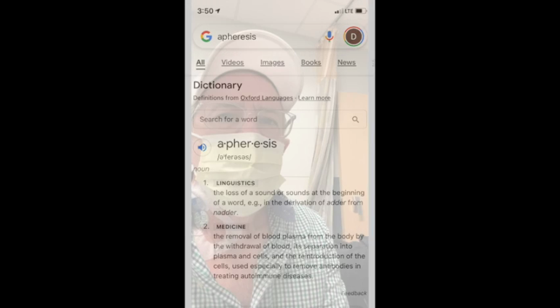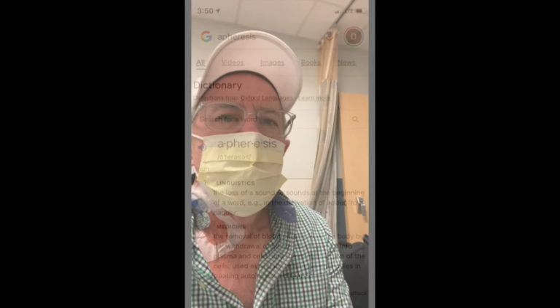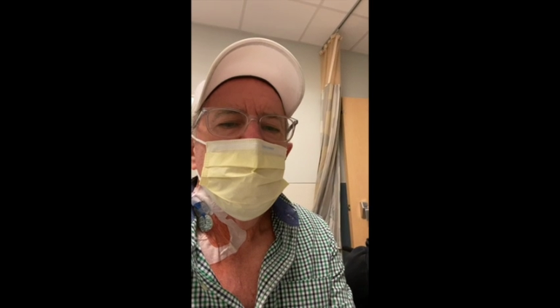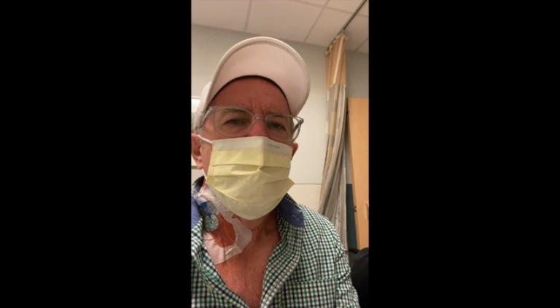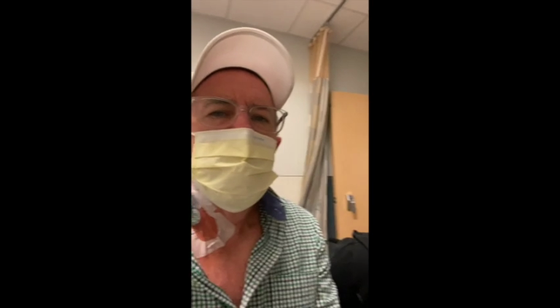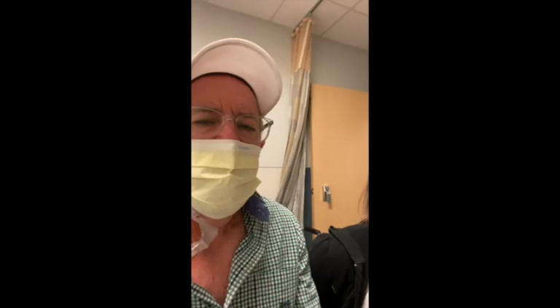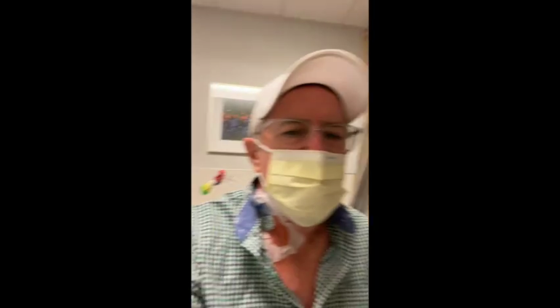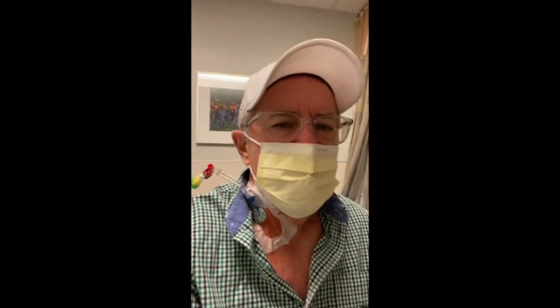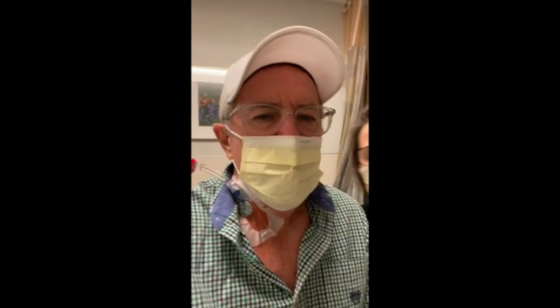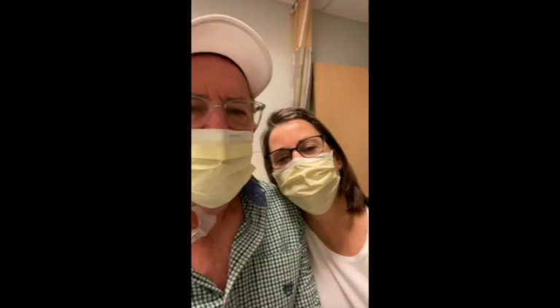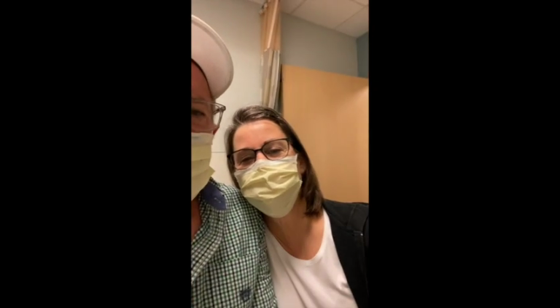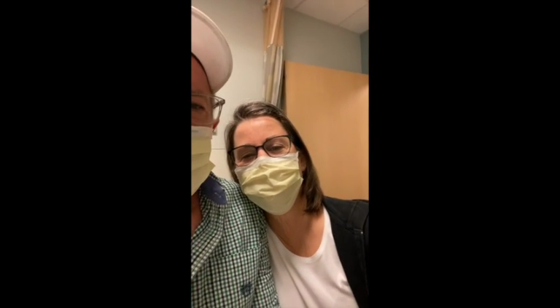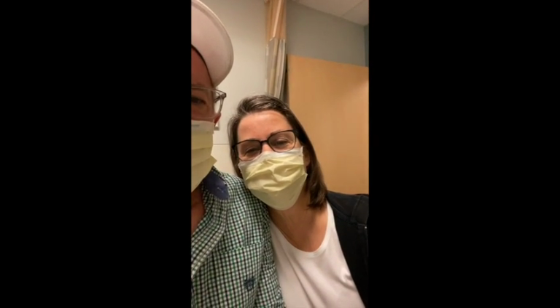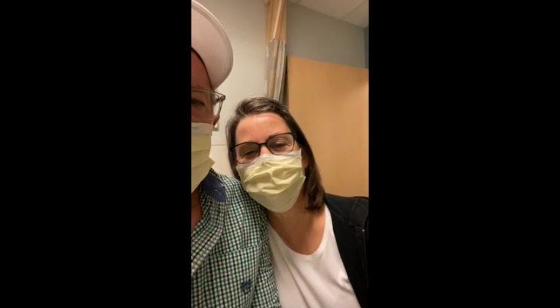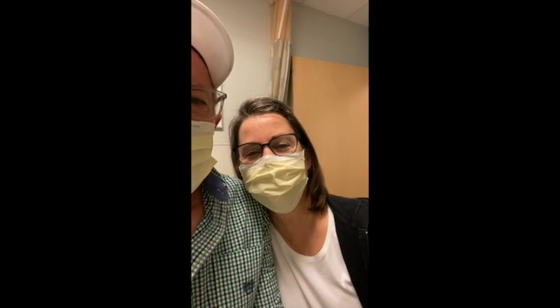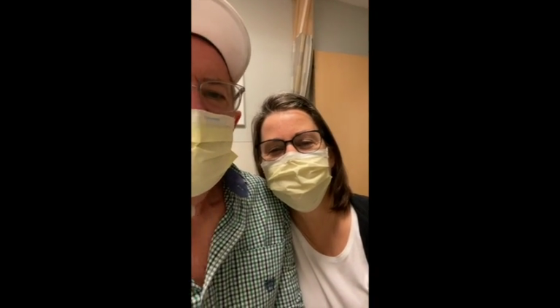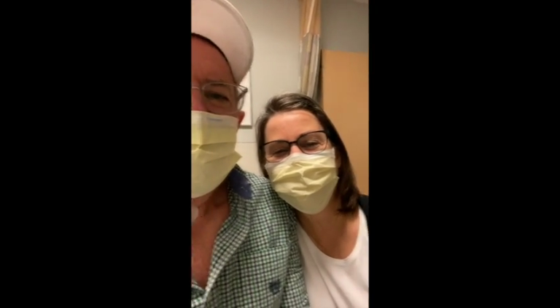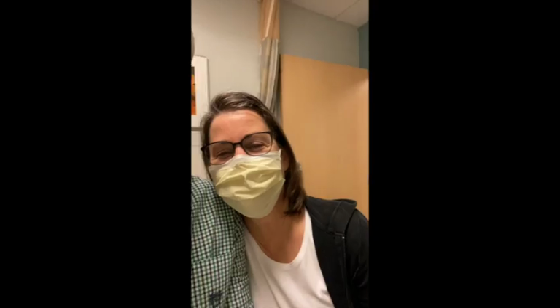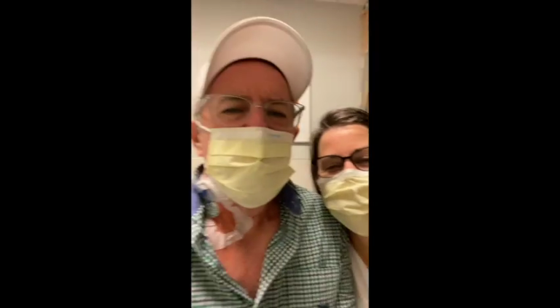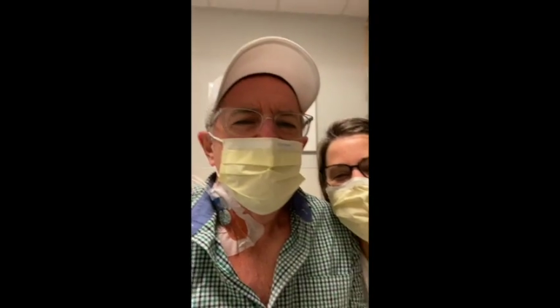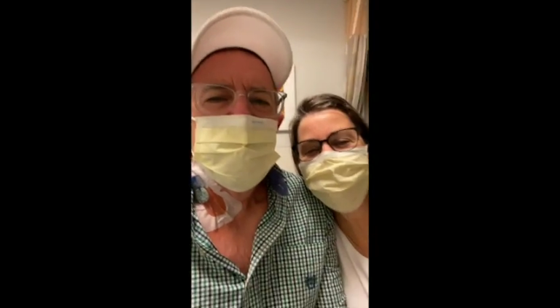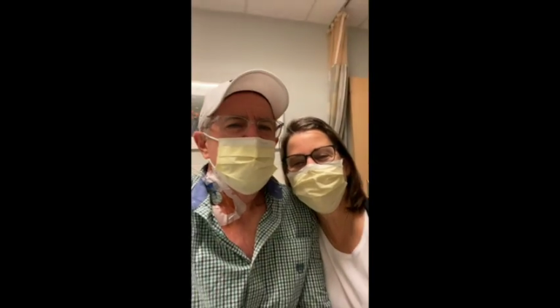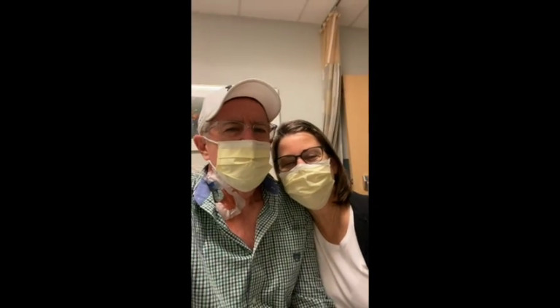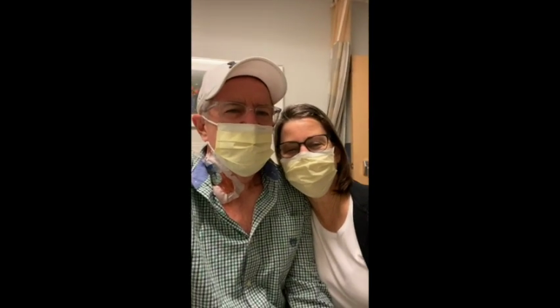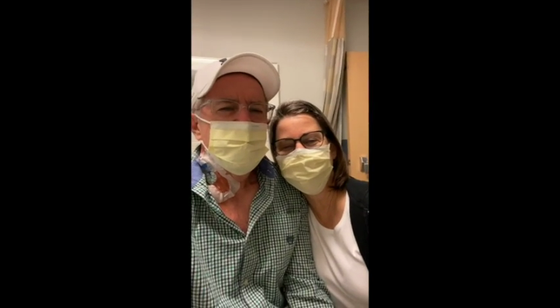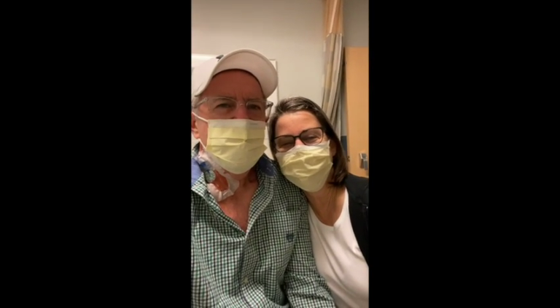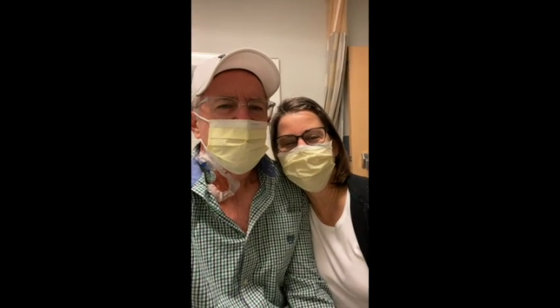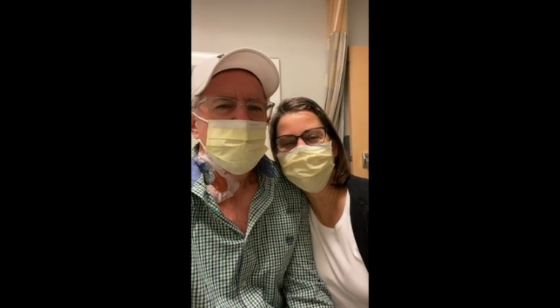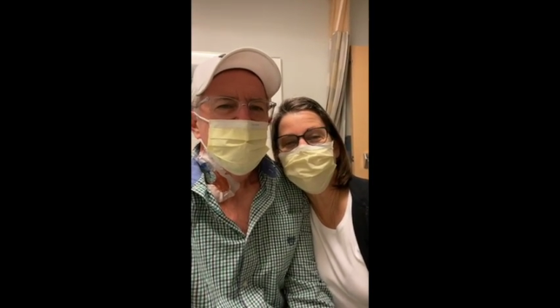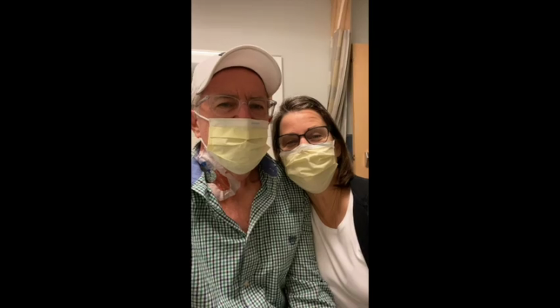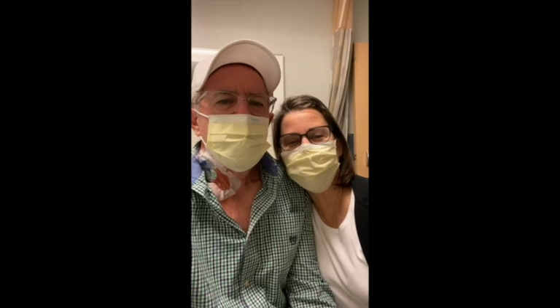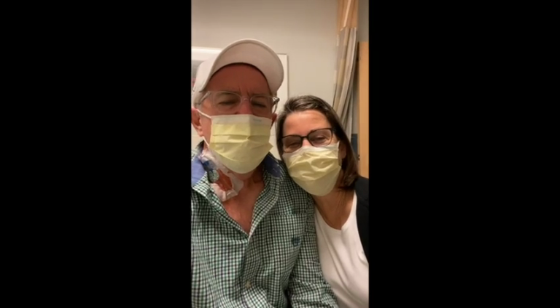Gotta turn it more. Here getting ready for apheresis with my sweetheart. Get your face in it, get your neck. Here we go — that's us. Oh, you're videotaping. Yes.